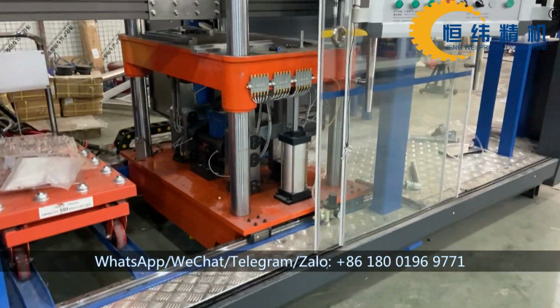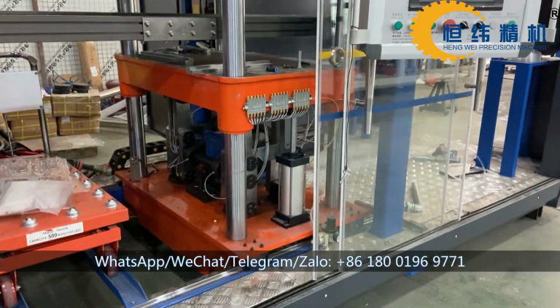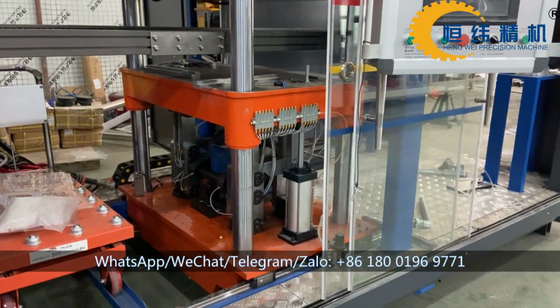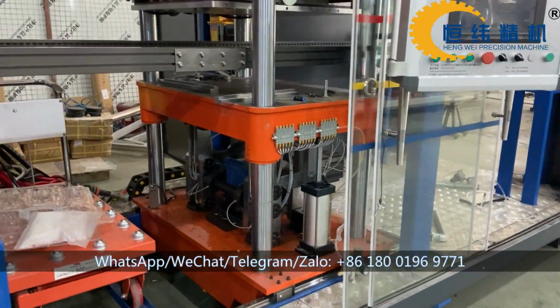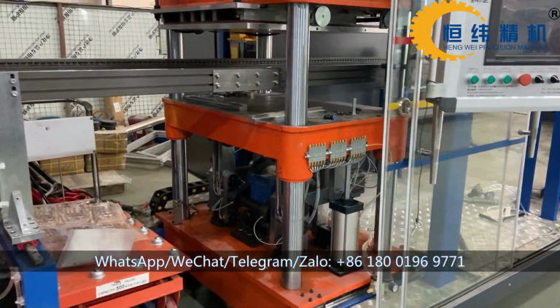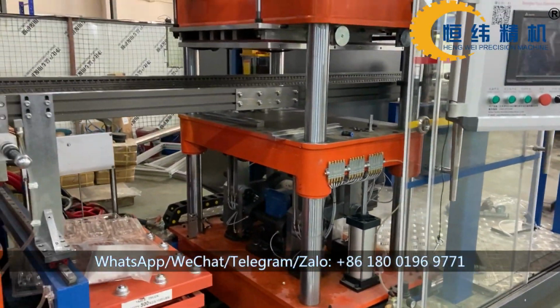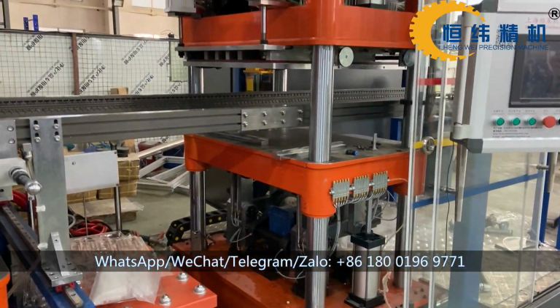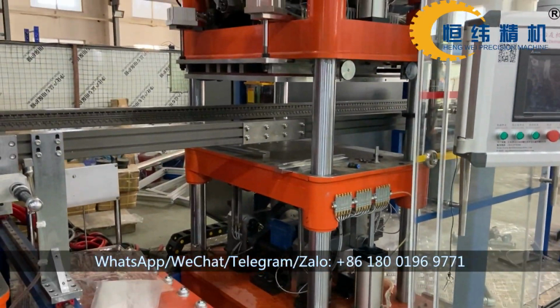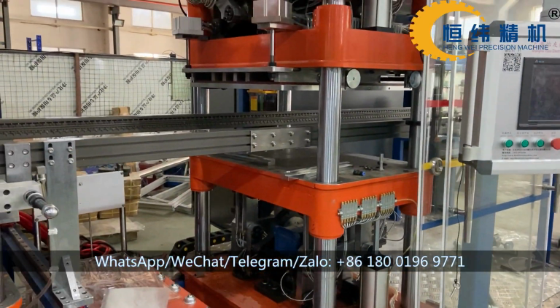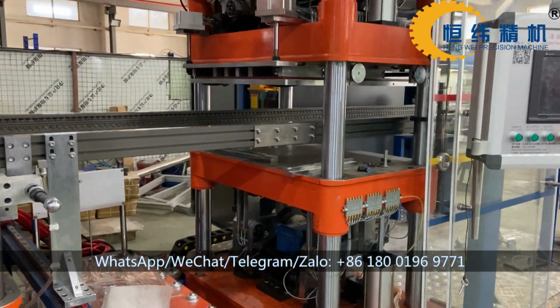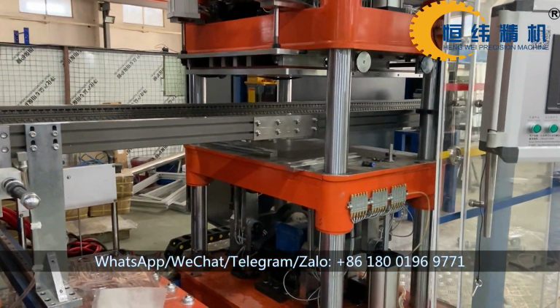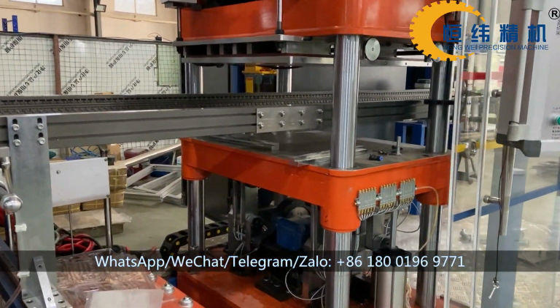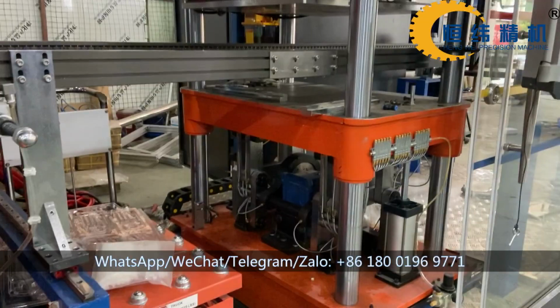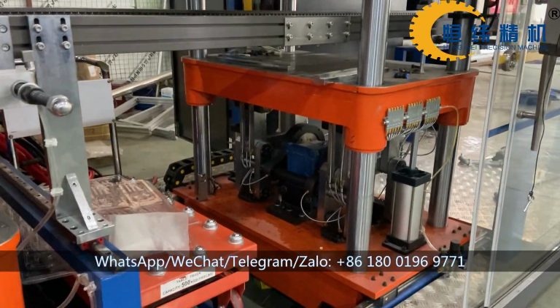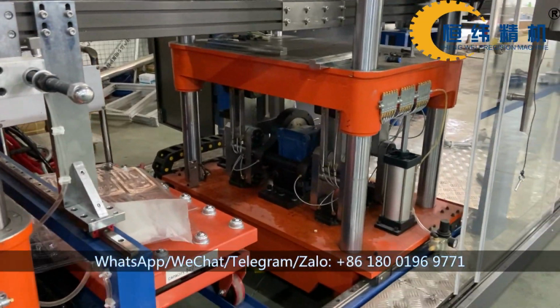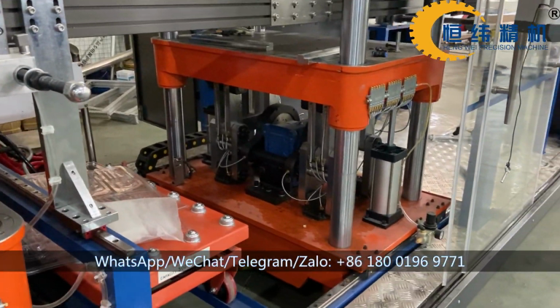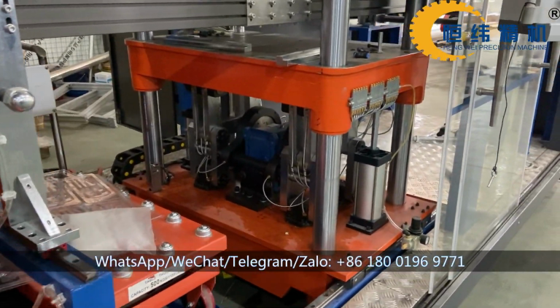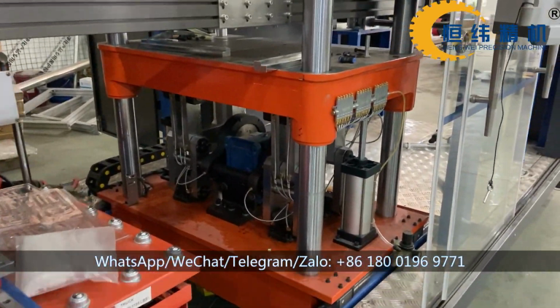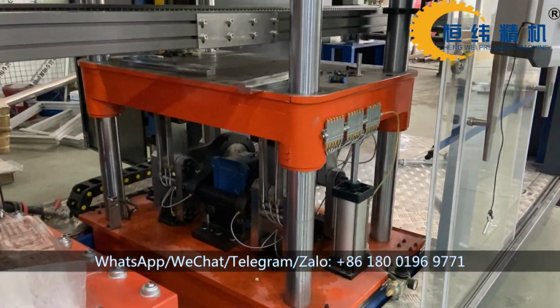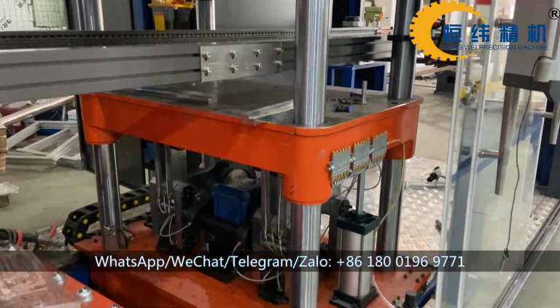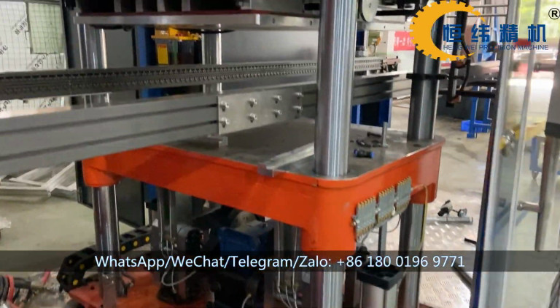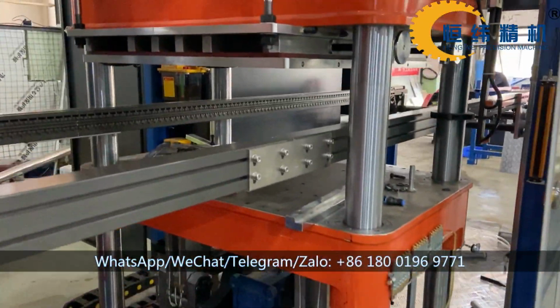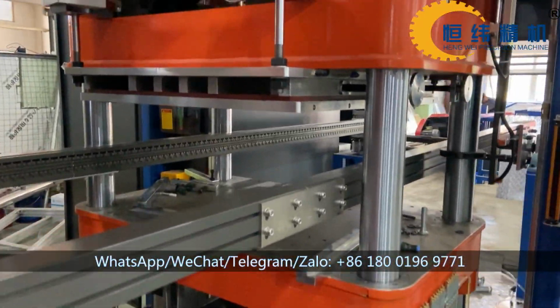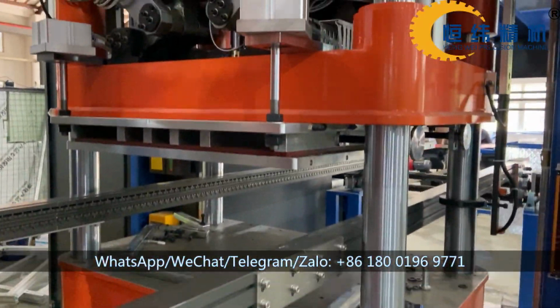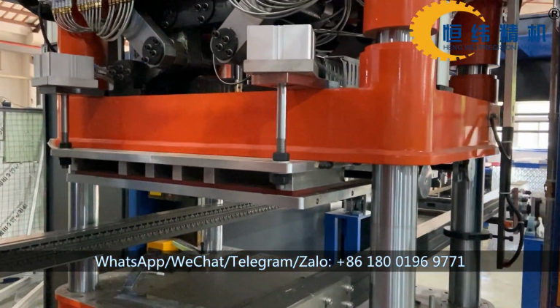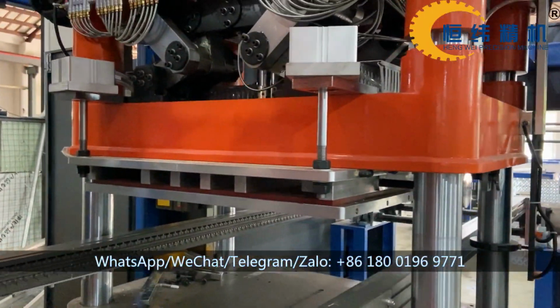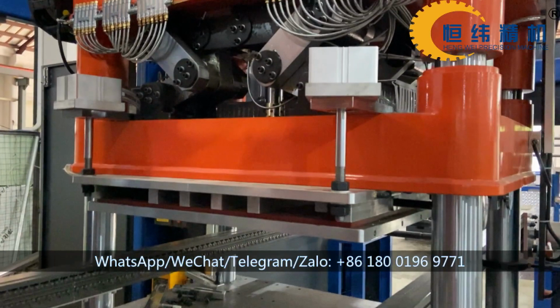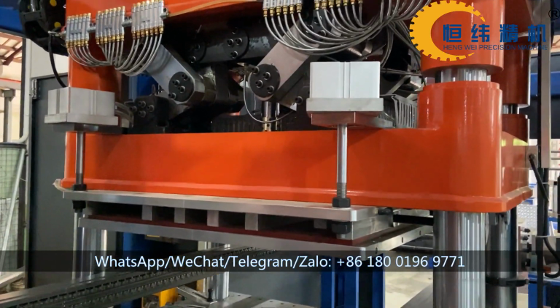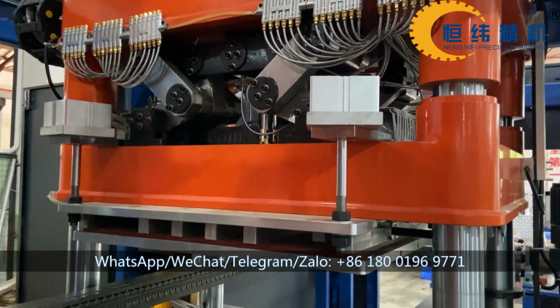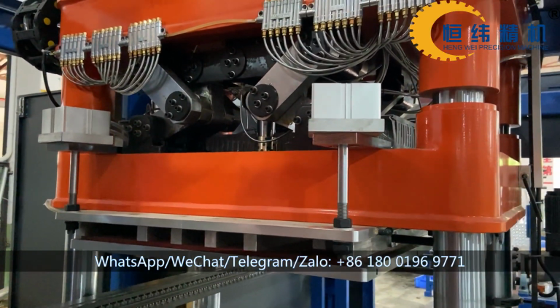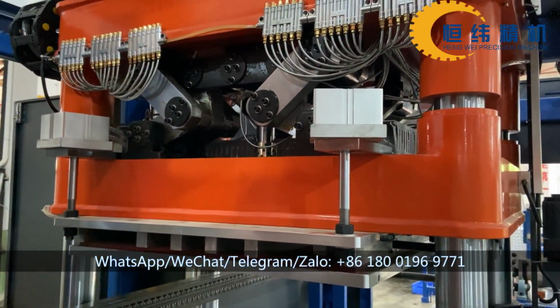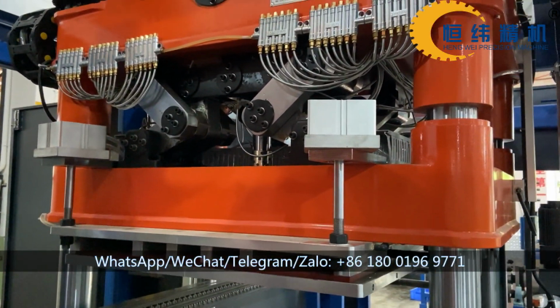This is our cutting station, it's also driven by servo motor. You can see the structure of the machine, of the station.